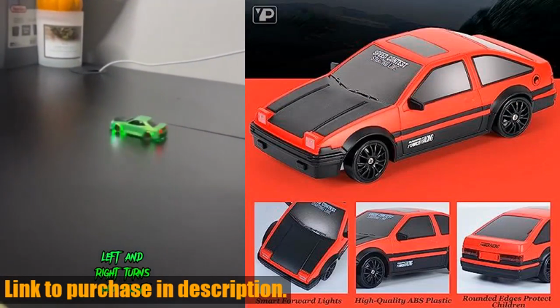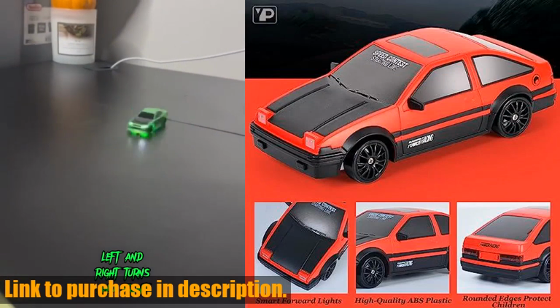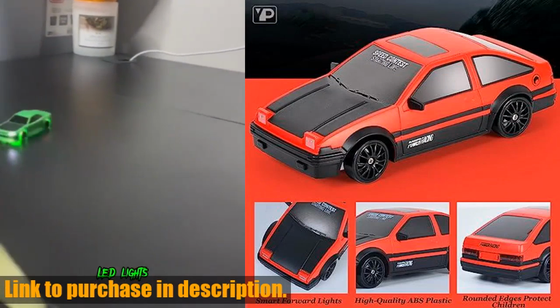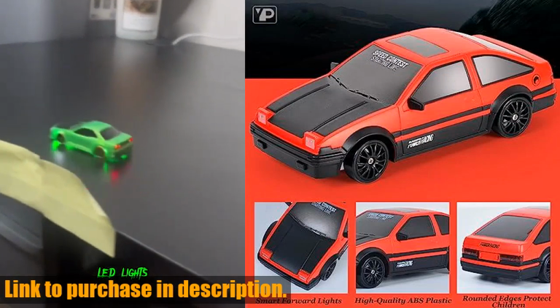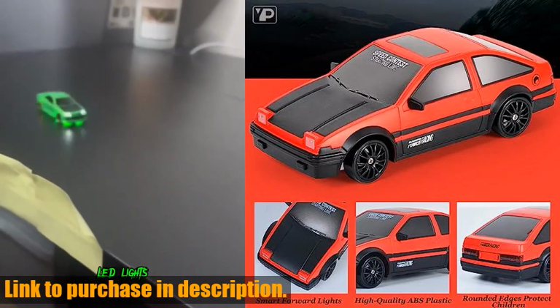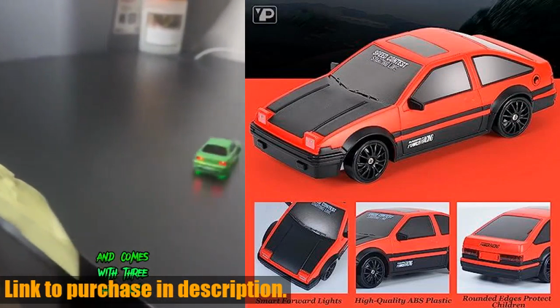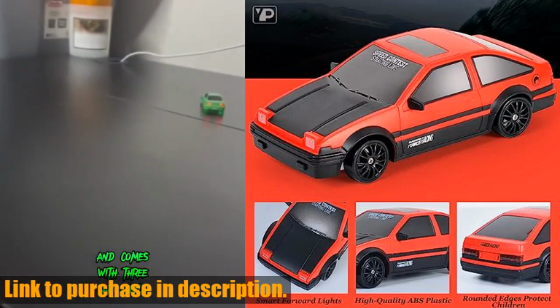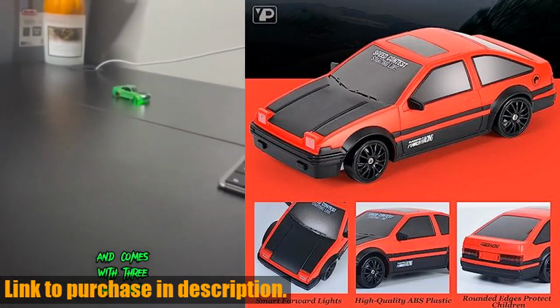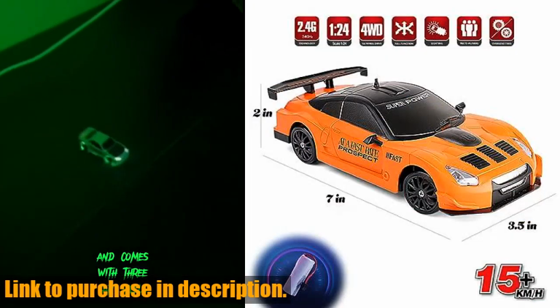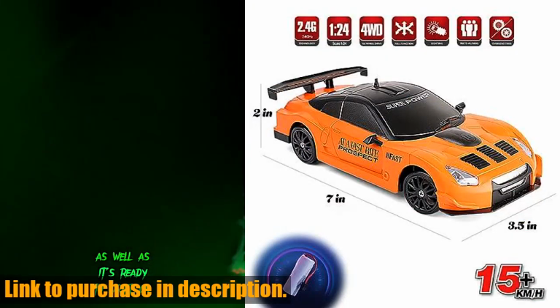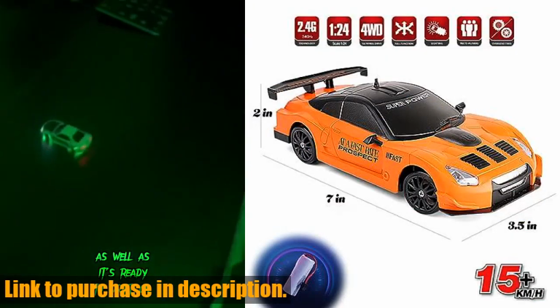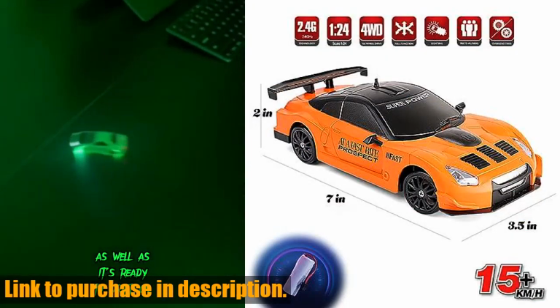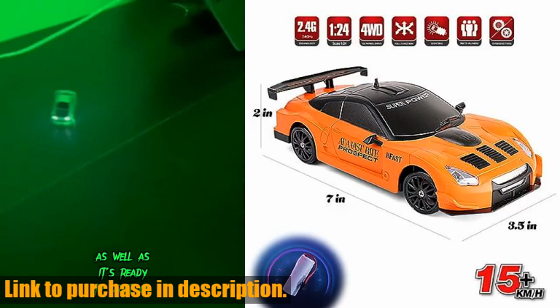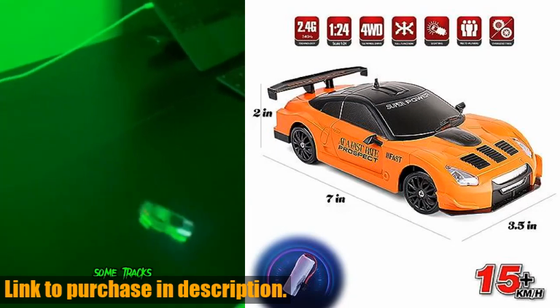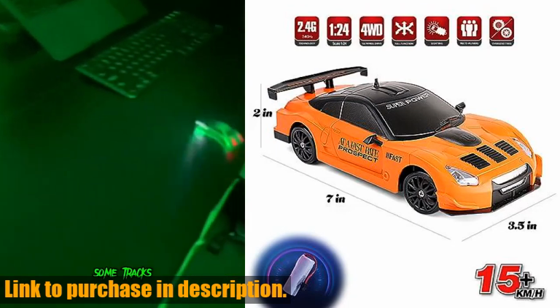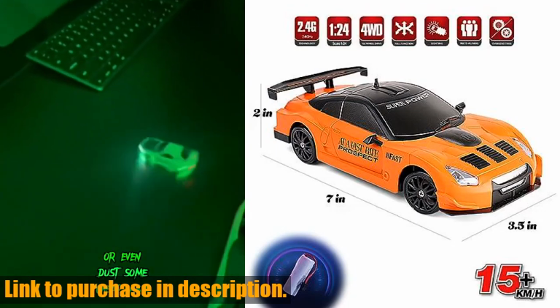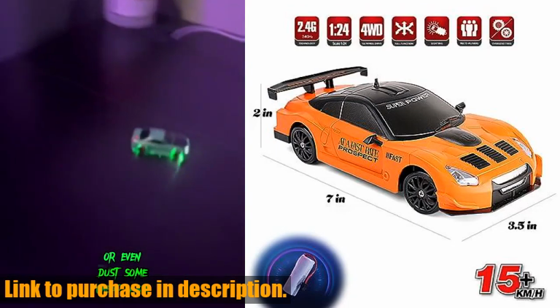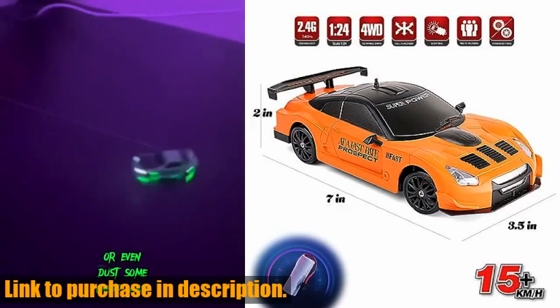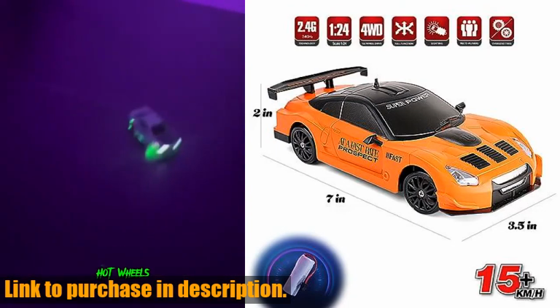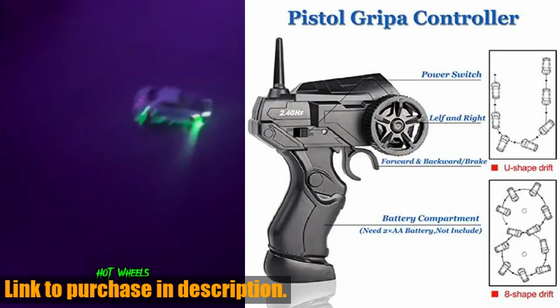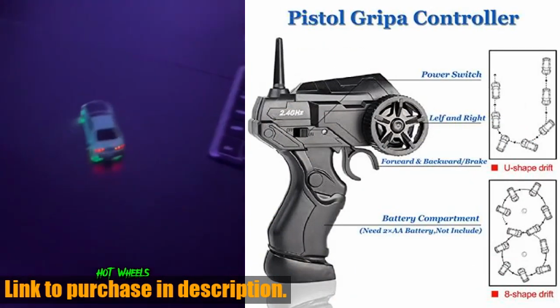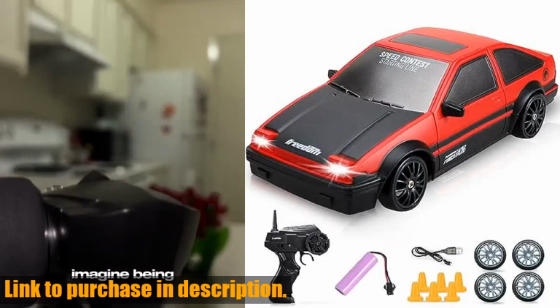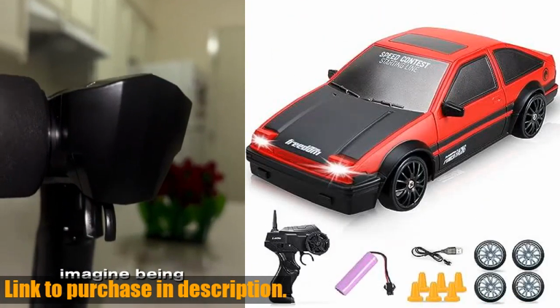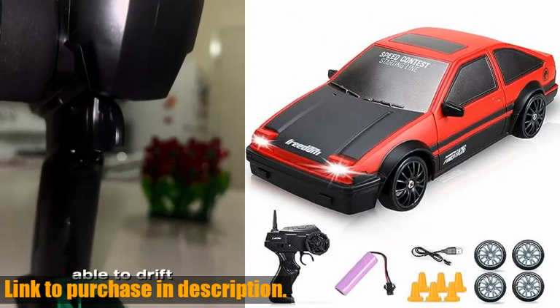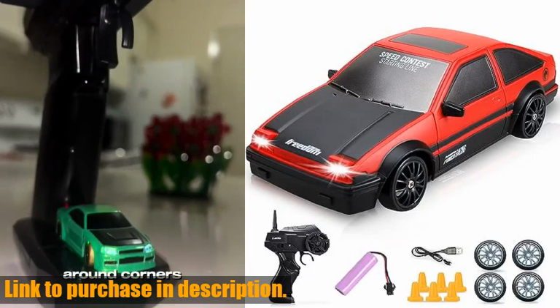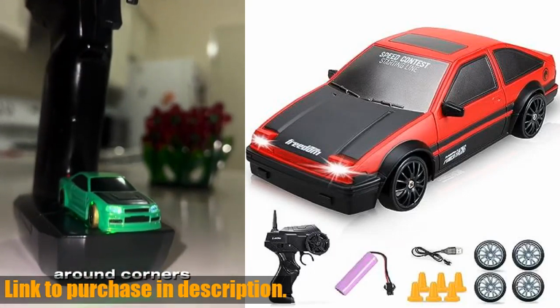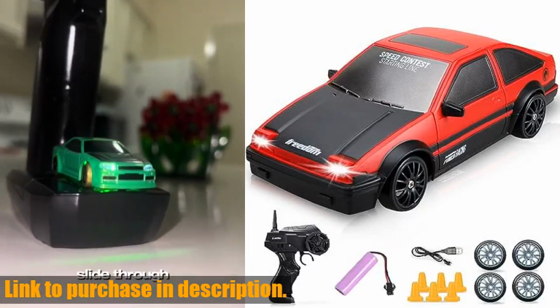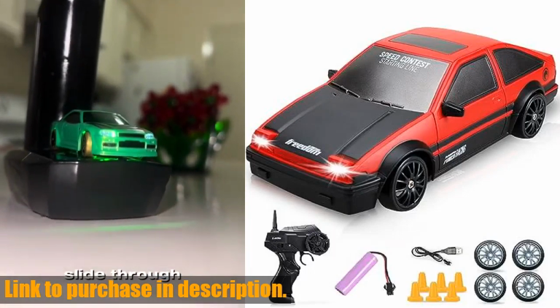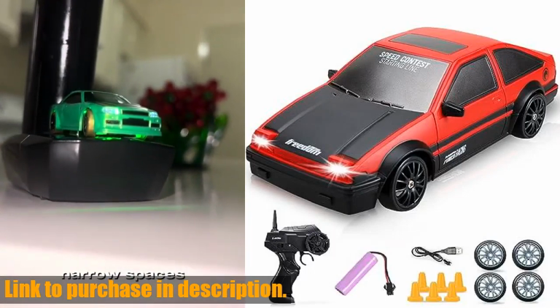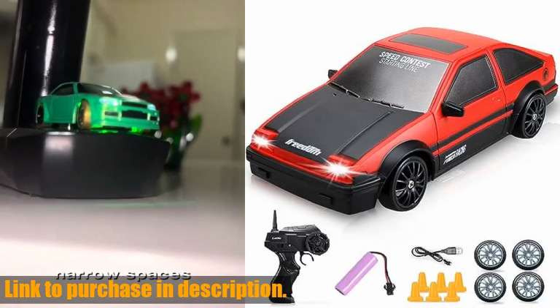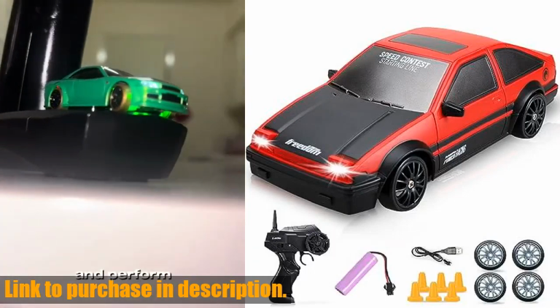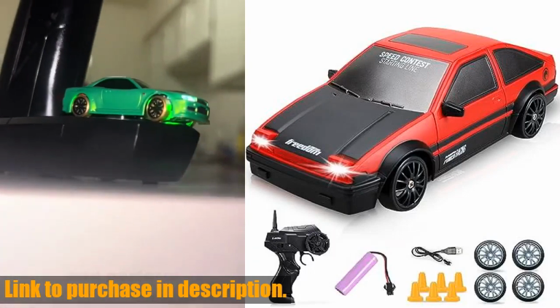Plus, the 2.4GHz radio control system allows for multiple cars to be played together without interference. And, with the holiday season right around the corner, the Yuan Plan RC Drift Car makes the perfect gift for the kids in your life.